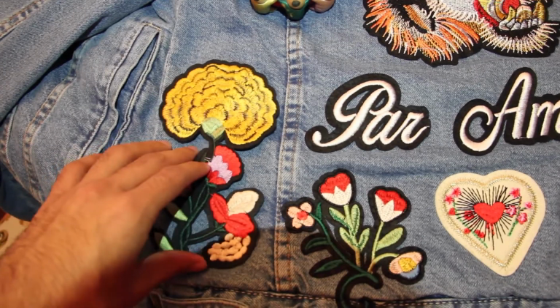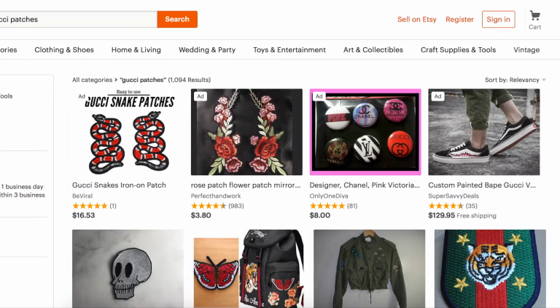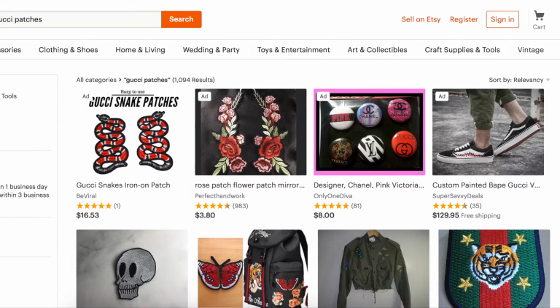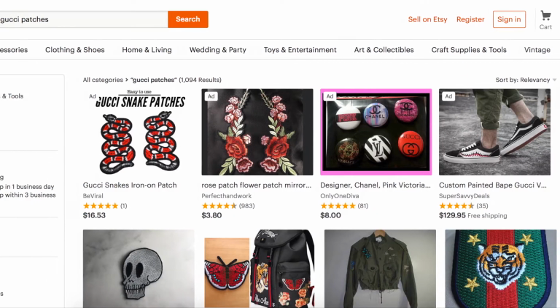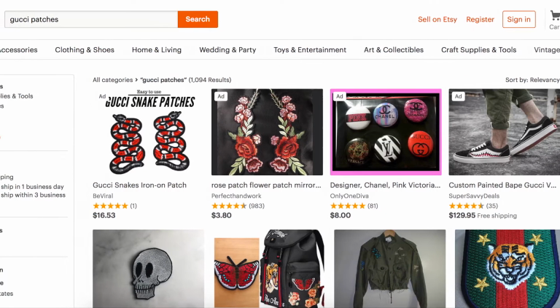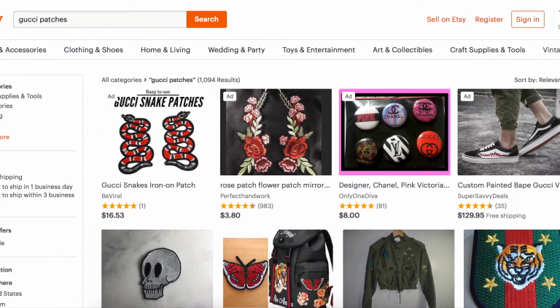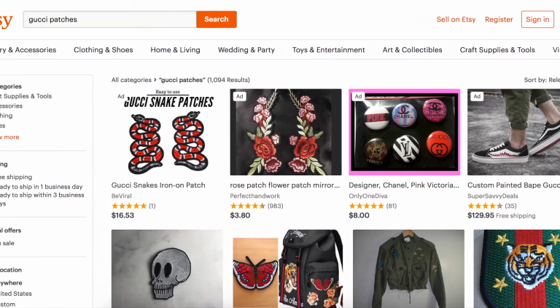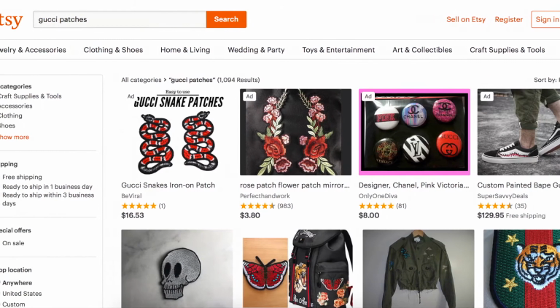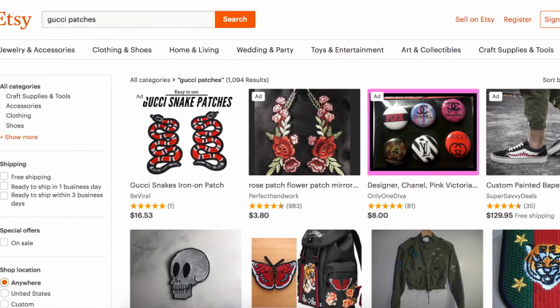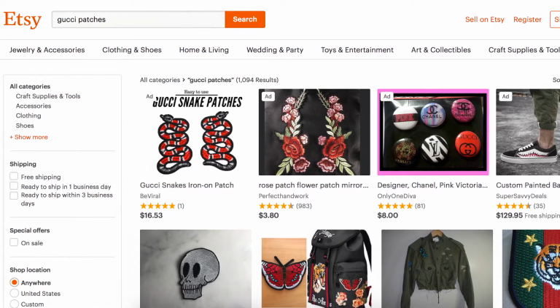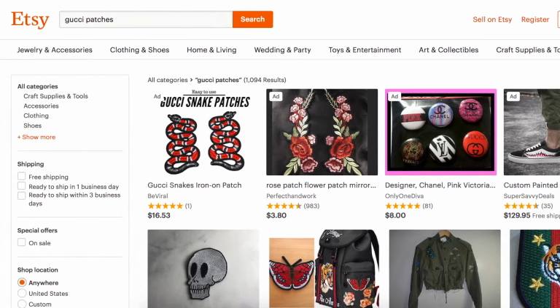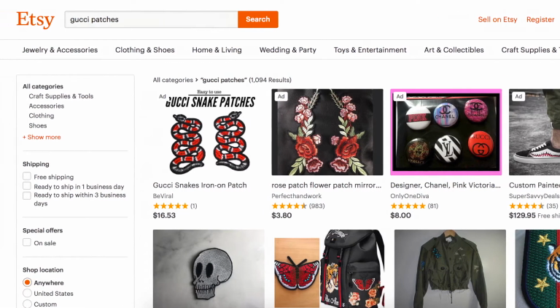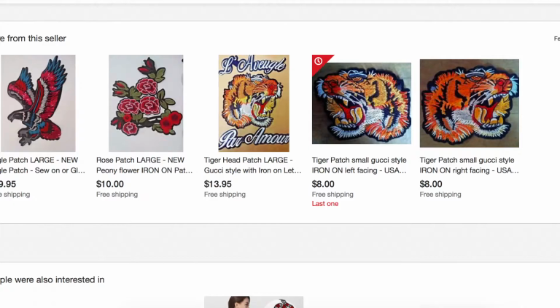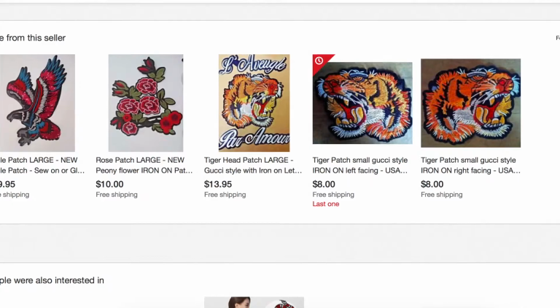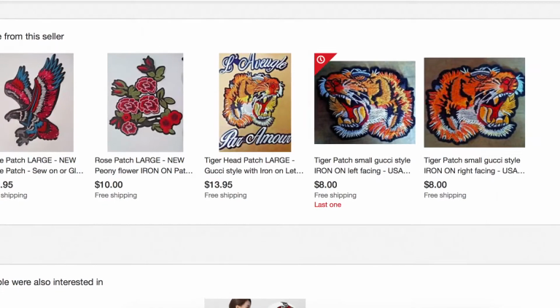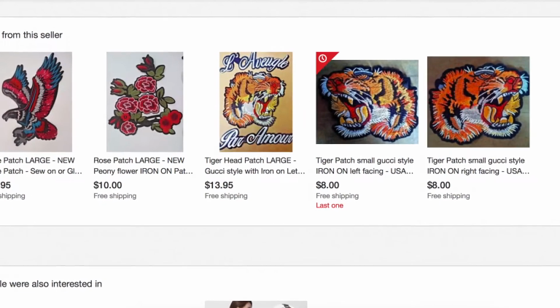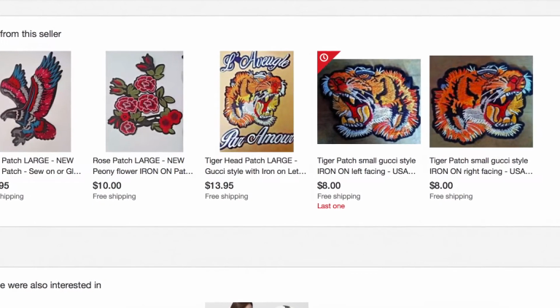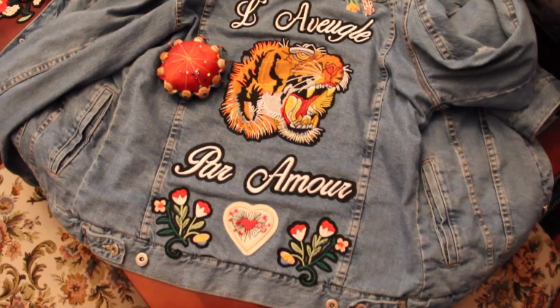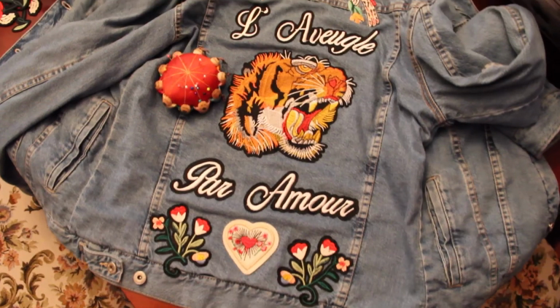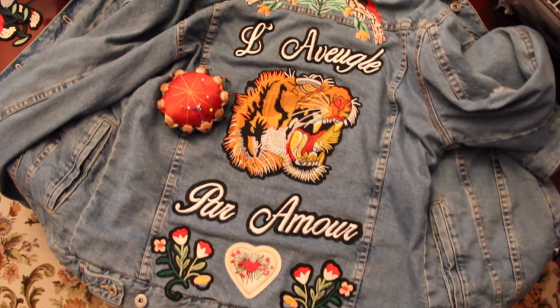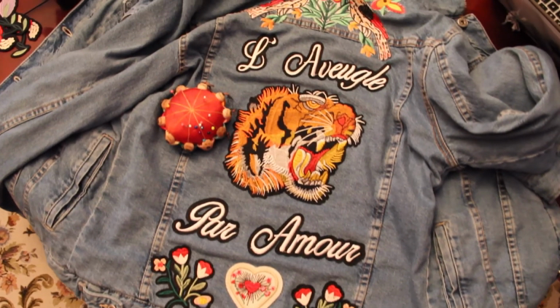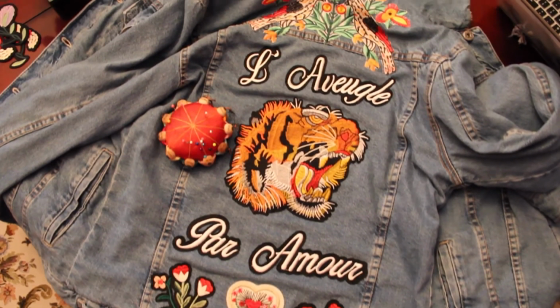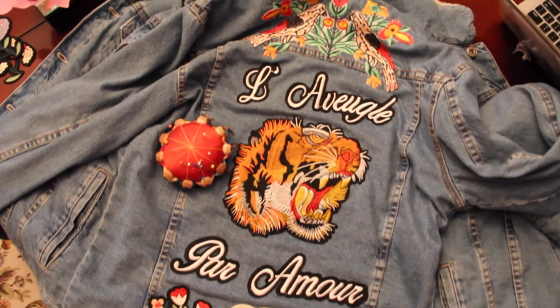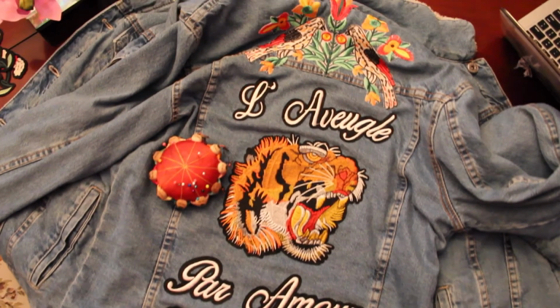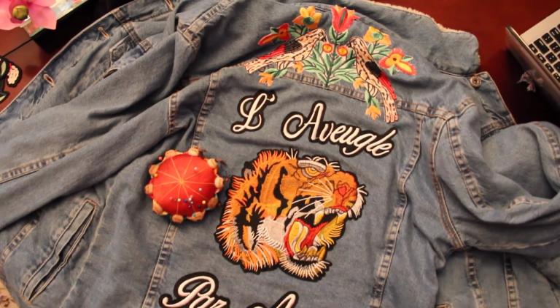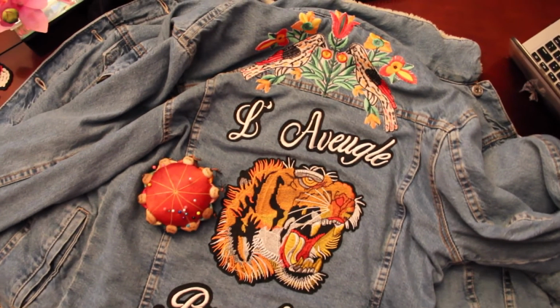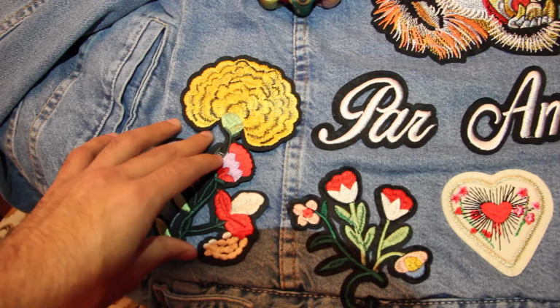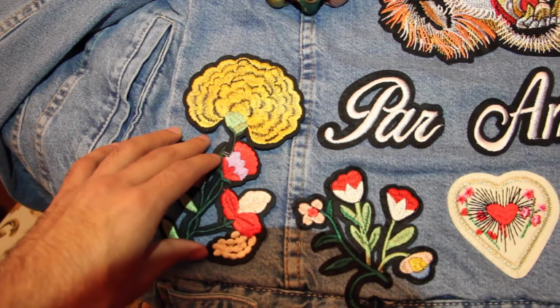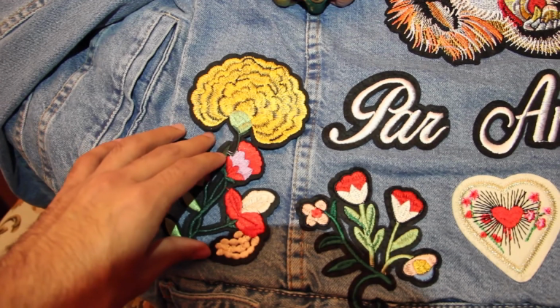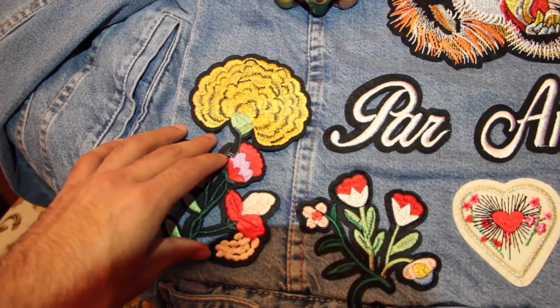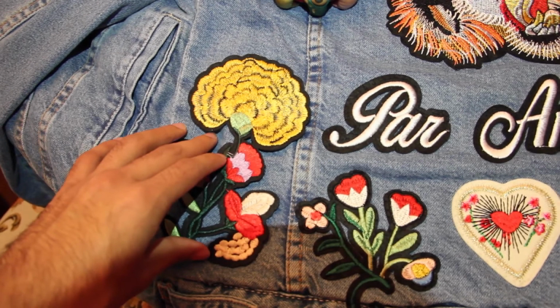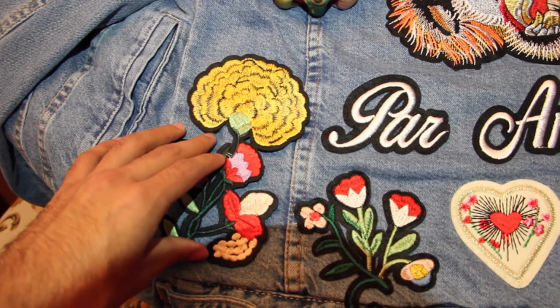You're going to need the actual patches. I found mine on eBay, but I know you can also get them on Etsy. I'll try and find the exact link where I got mine and I'll put it in the description below.